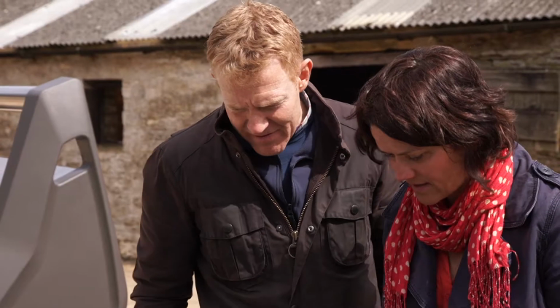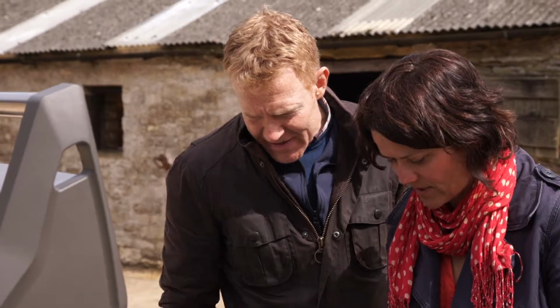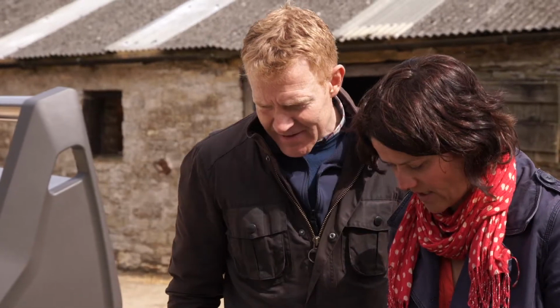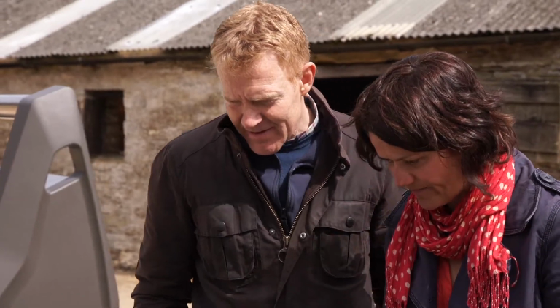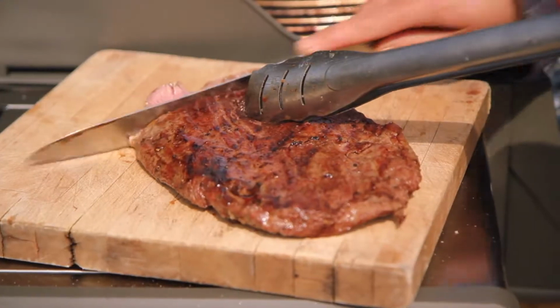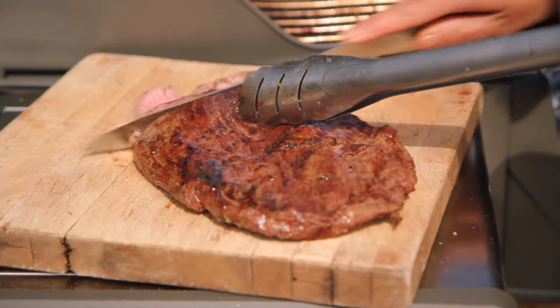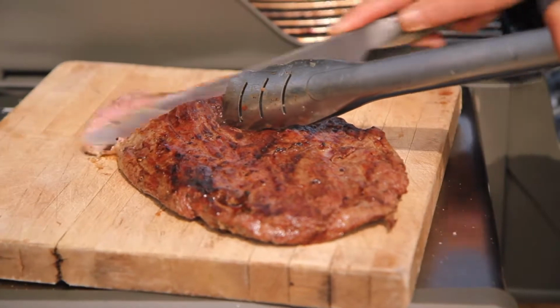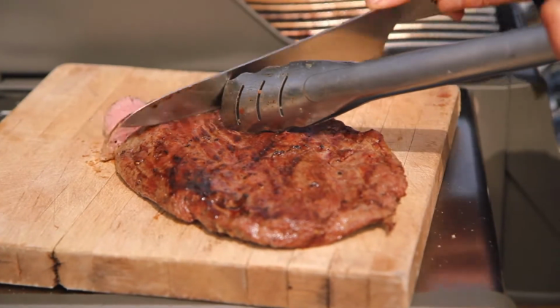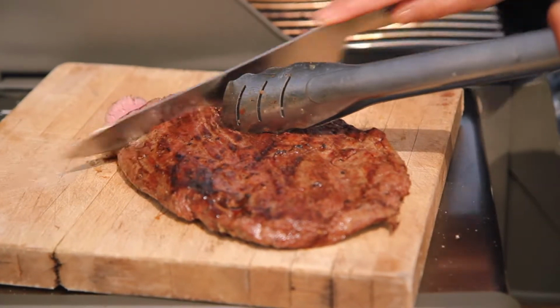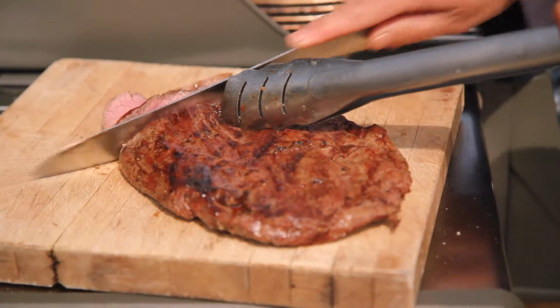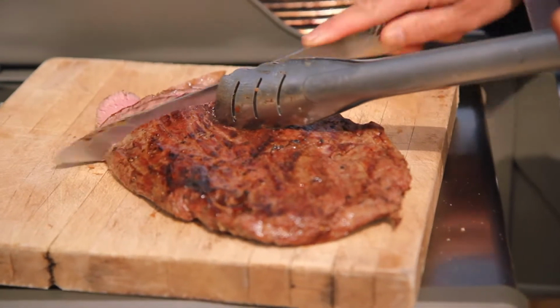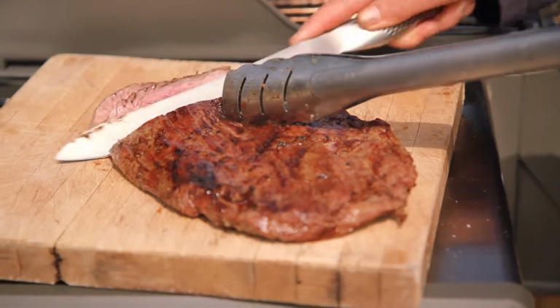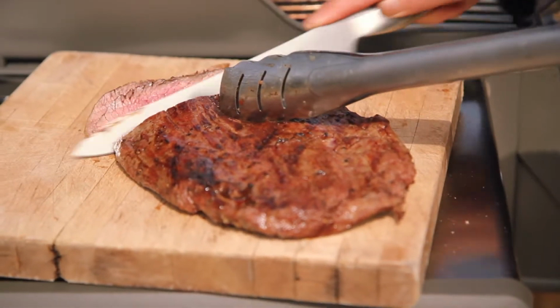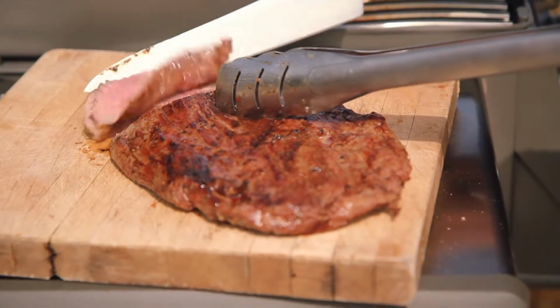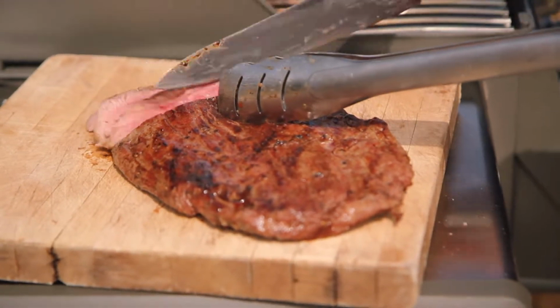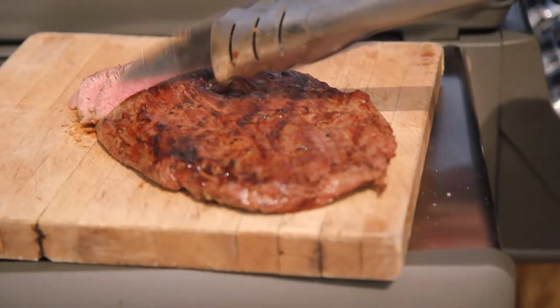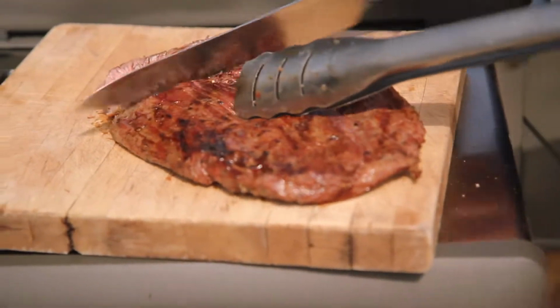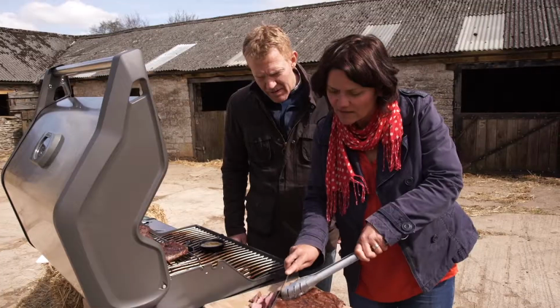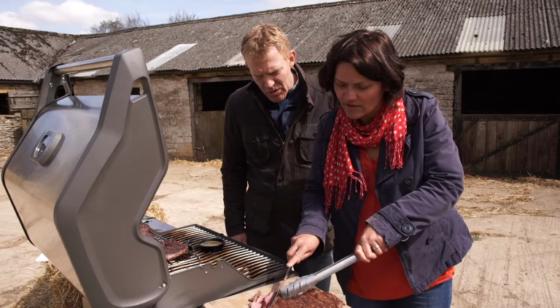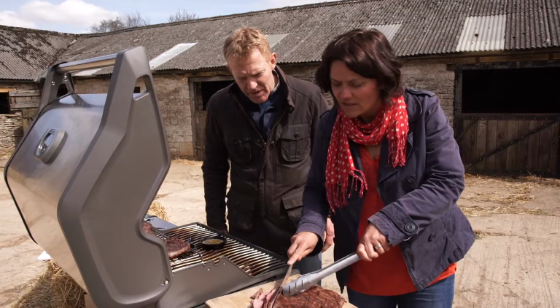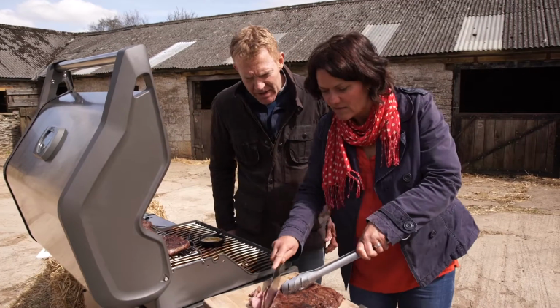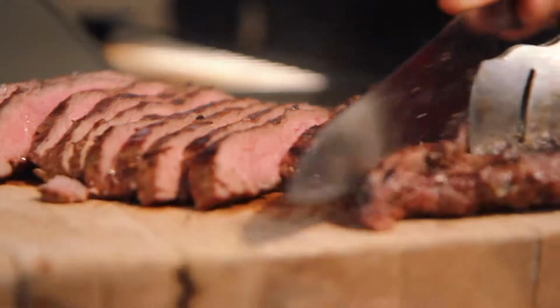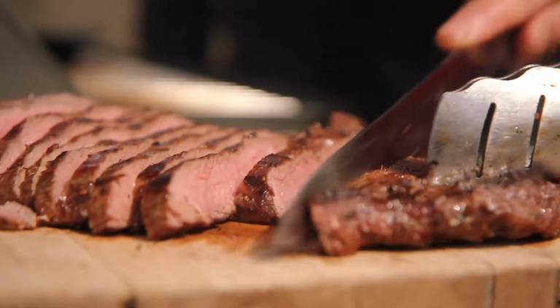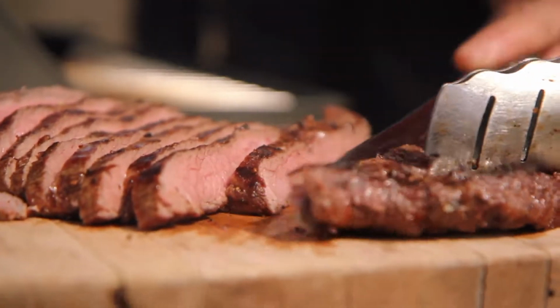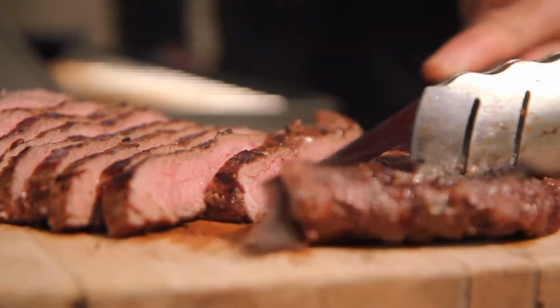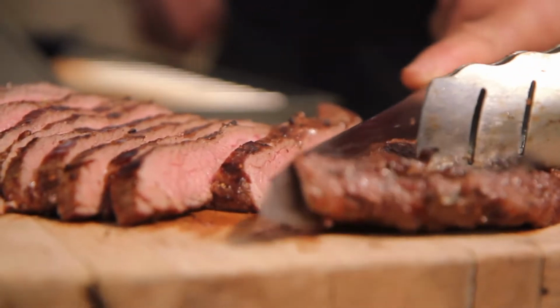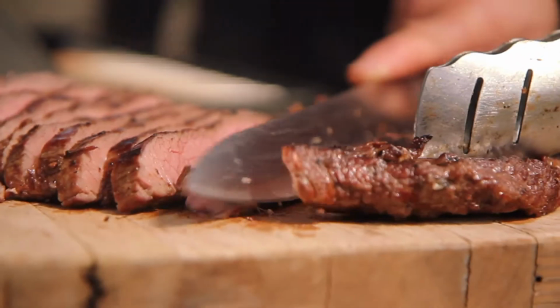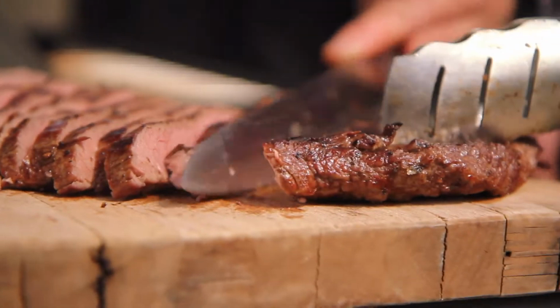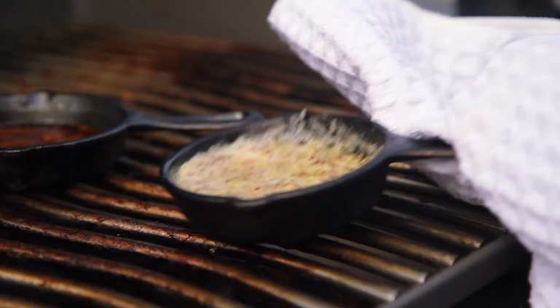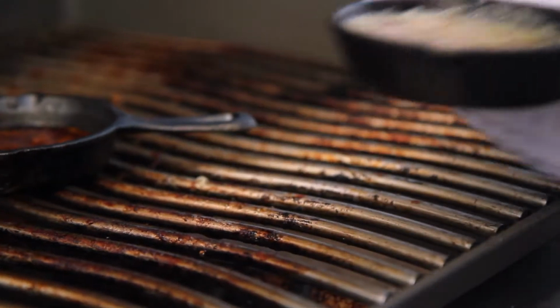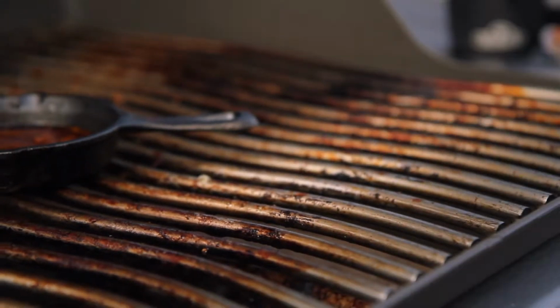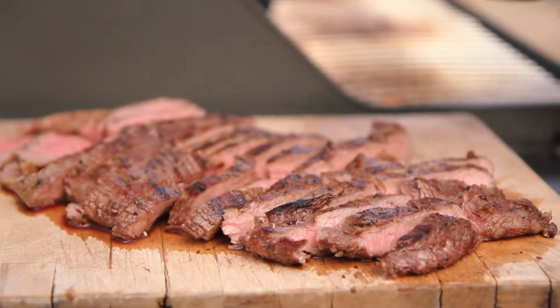So with this skirt steak, it's really important to cut it across the grain. That's cooked beautifully — that's sort of bang on medium, I'd say. So we can get the sauce over.